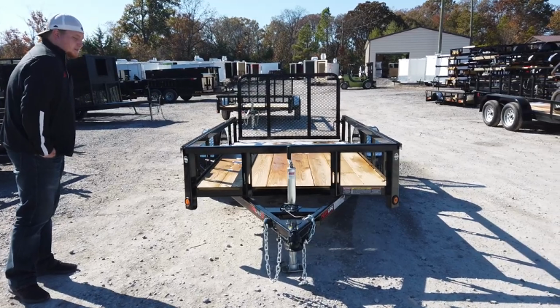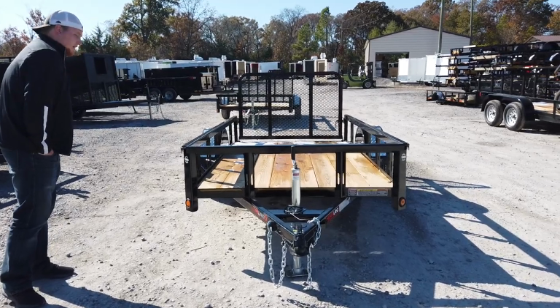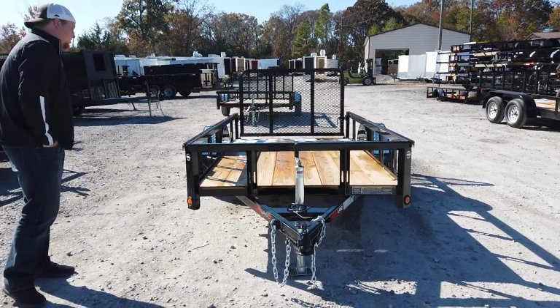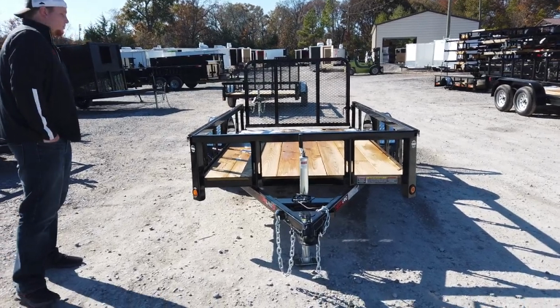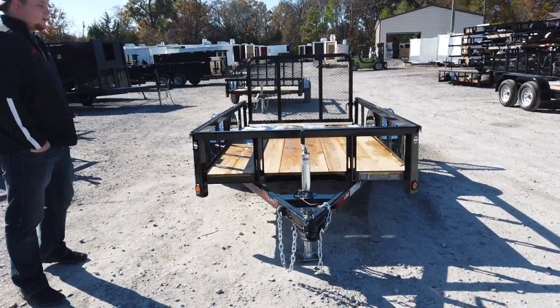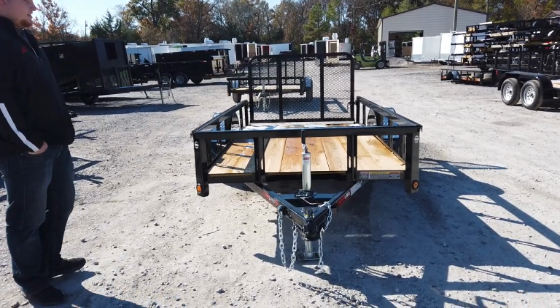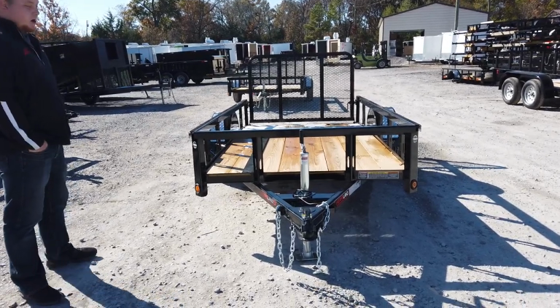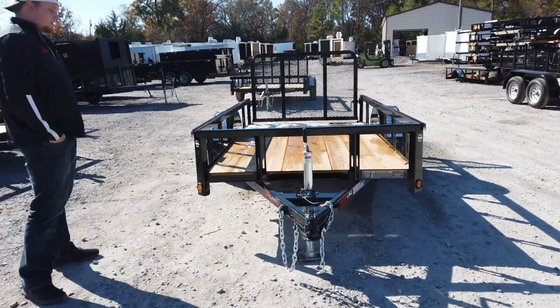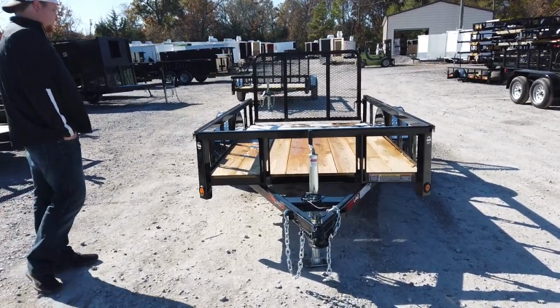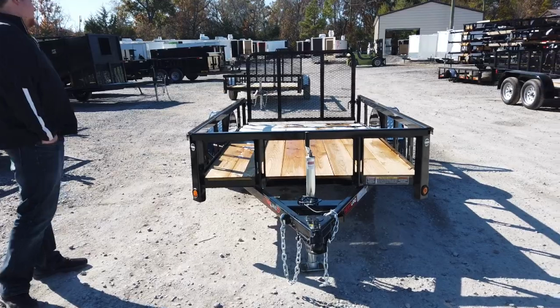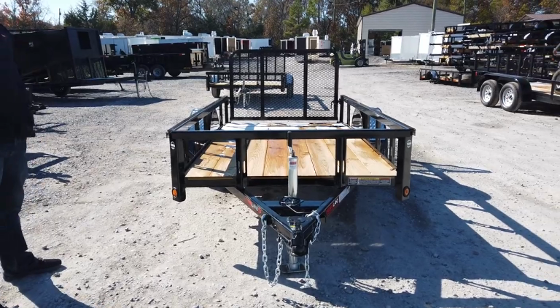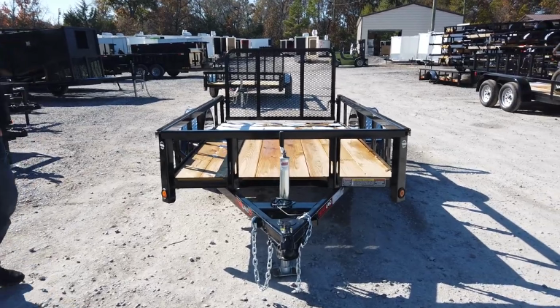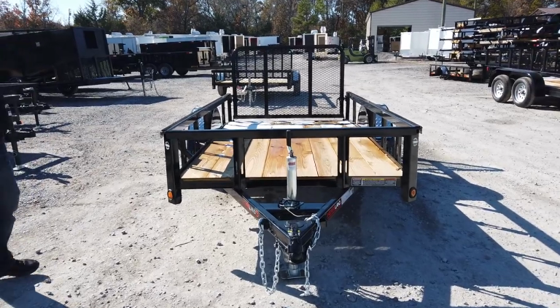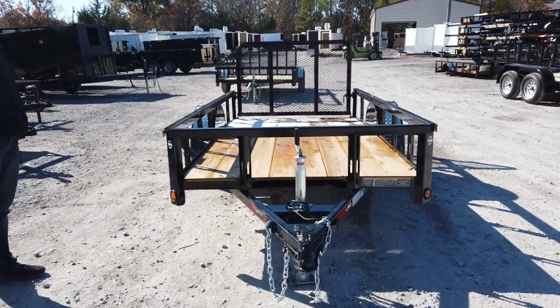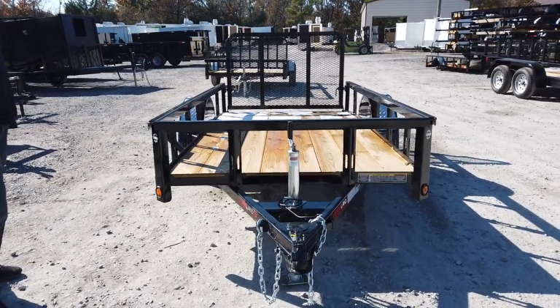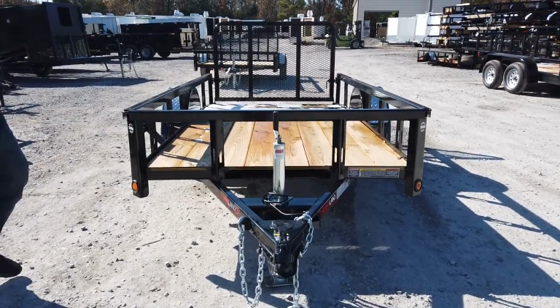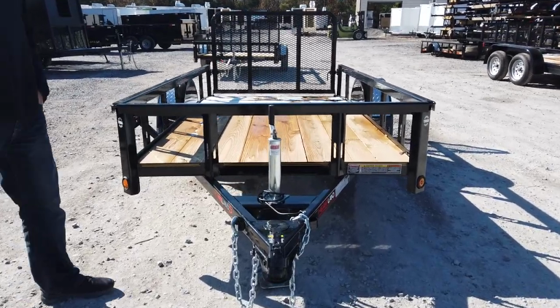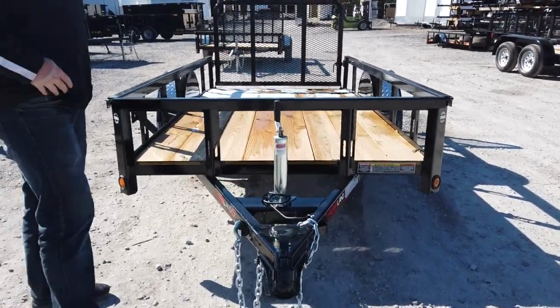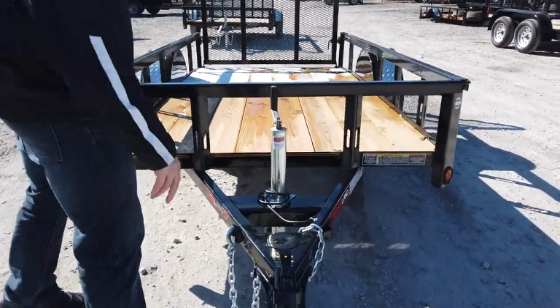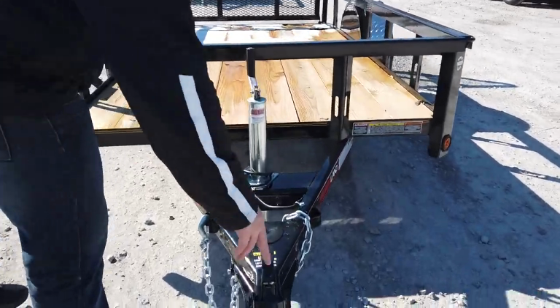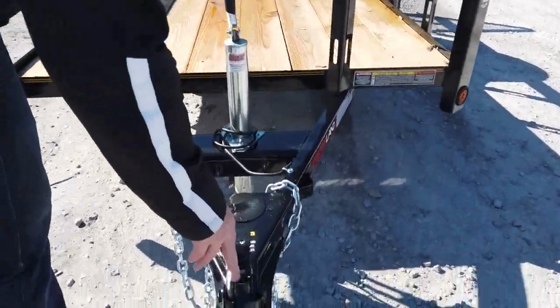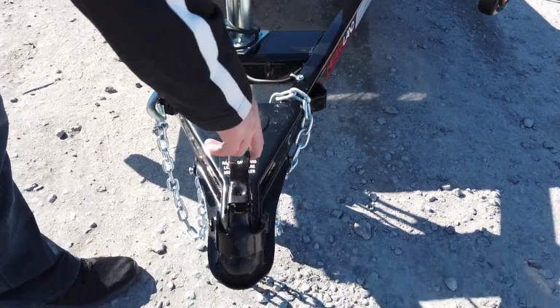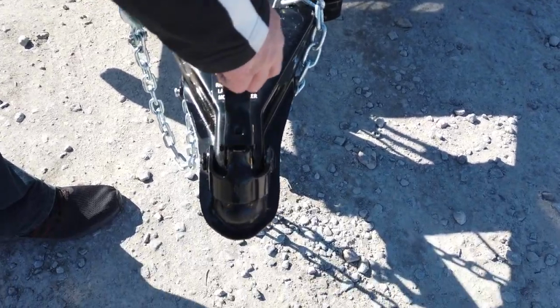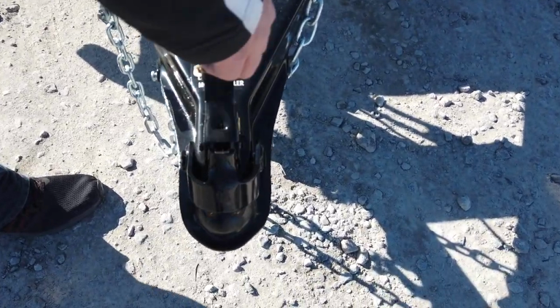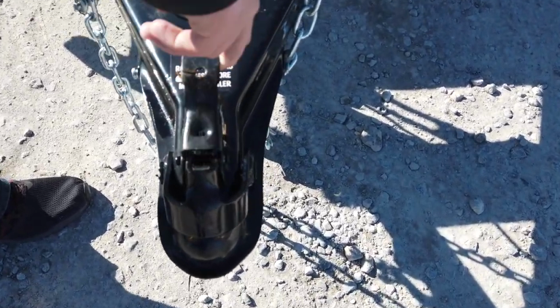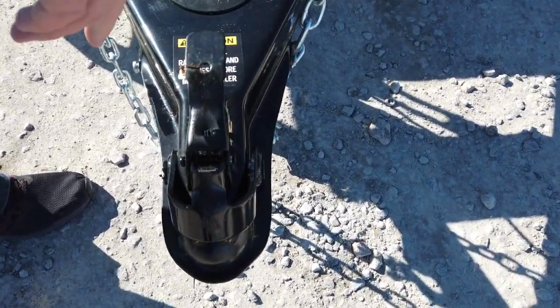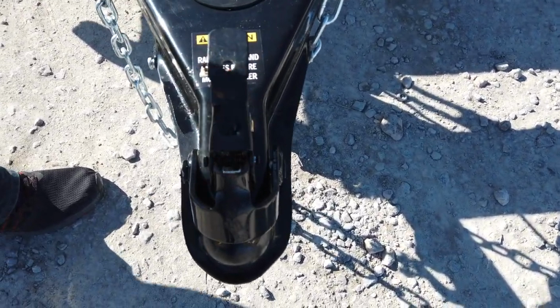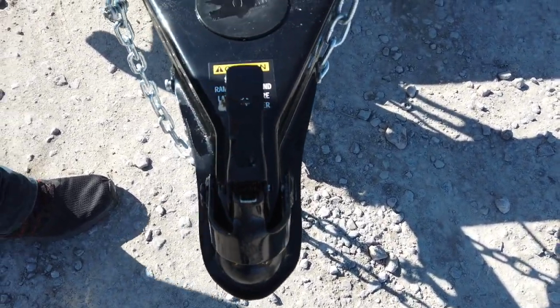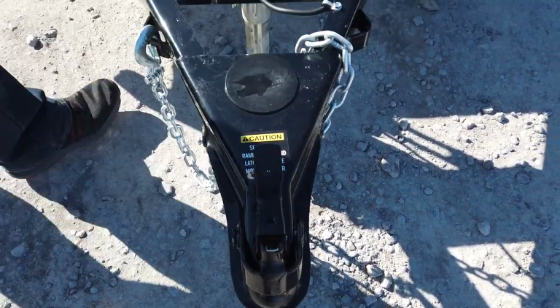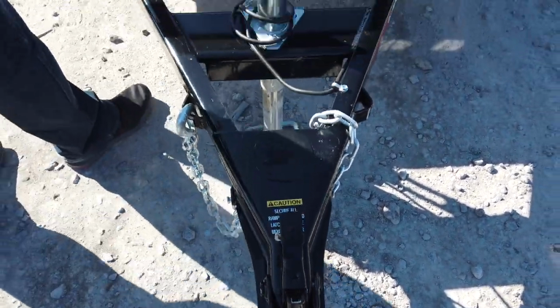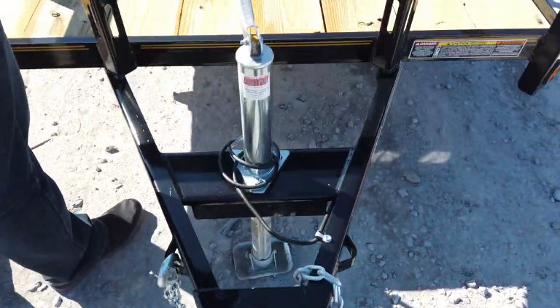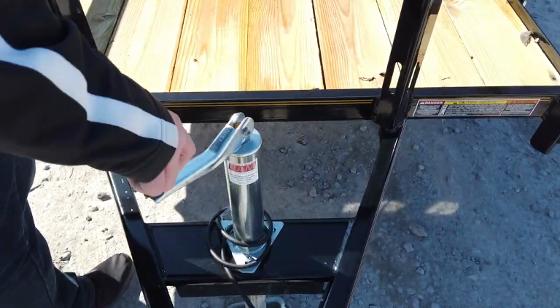I've got a couple different brands here, but this is the Heartland style. This specific trailer has a two-inch coupler on the front for a two-inch ball, and you also have your trailer jack right here.